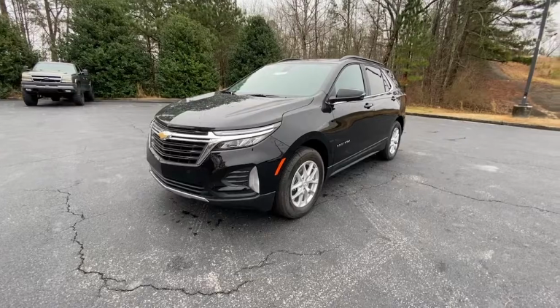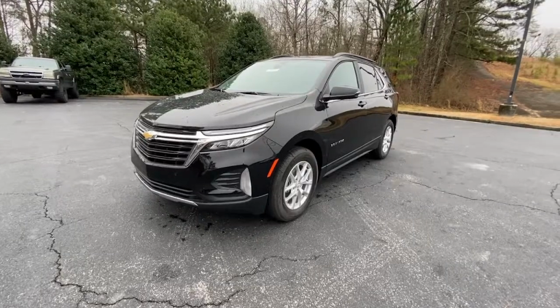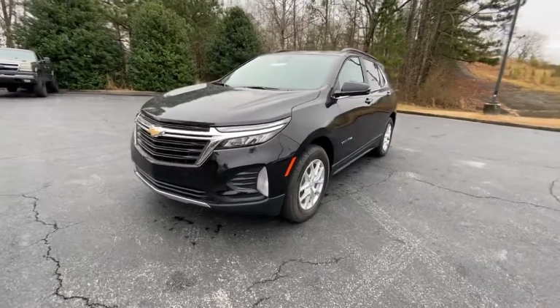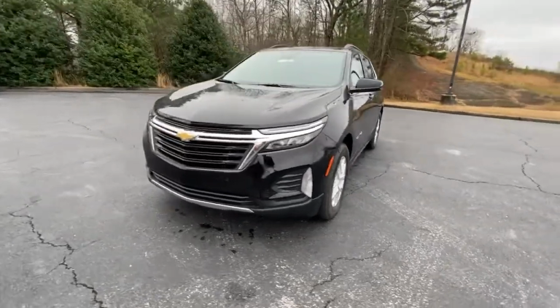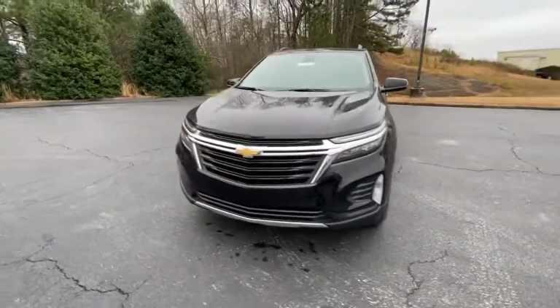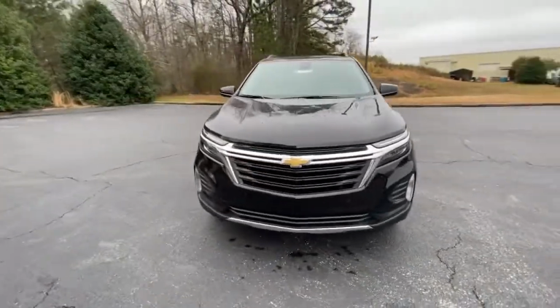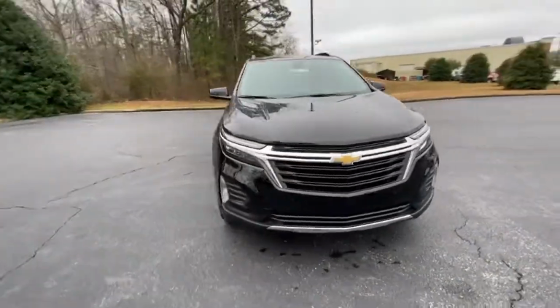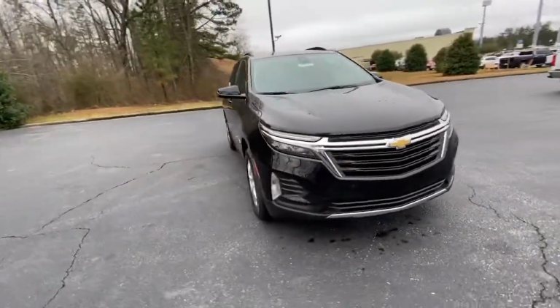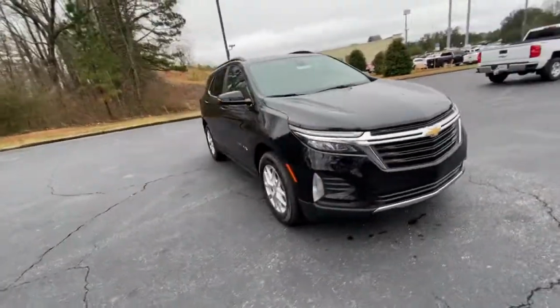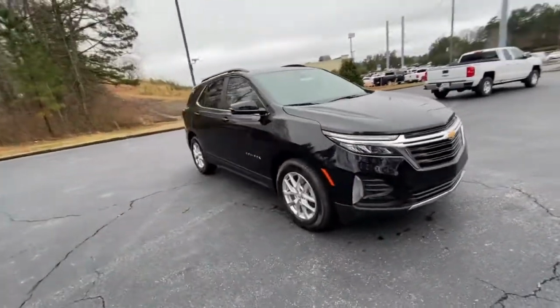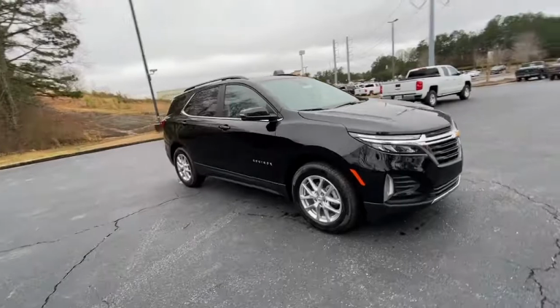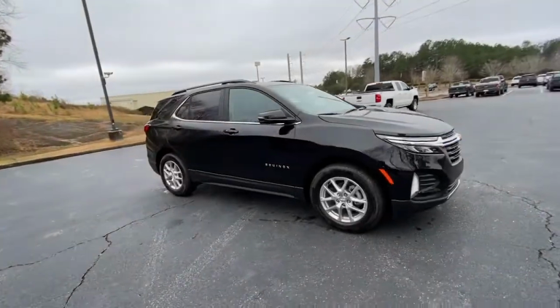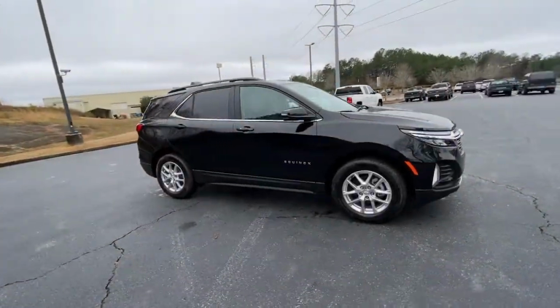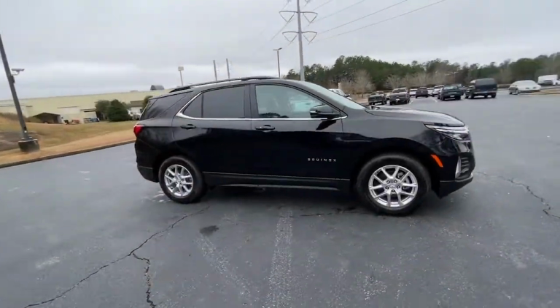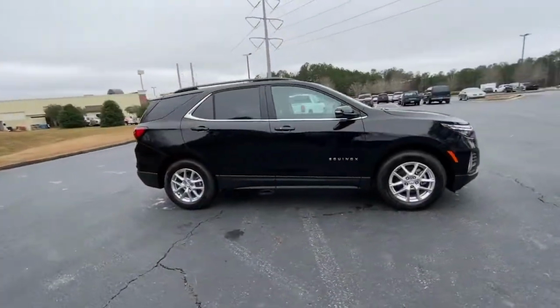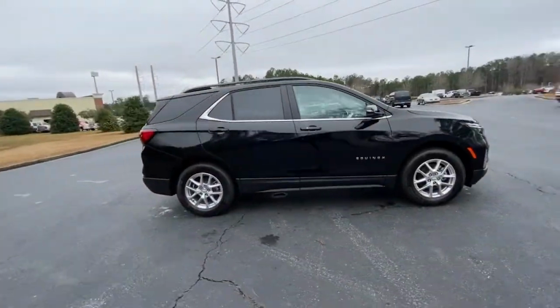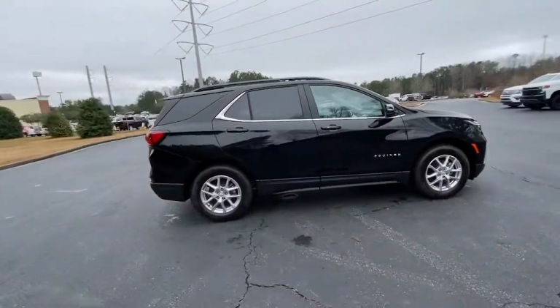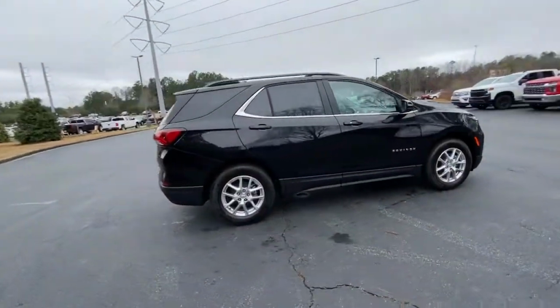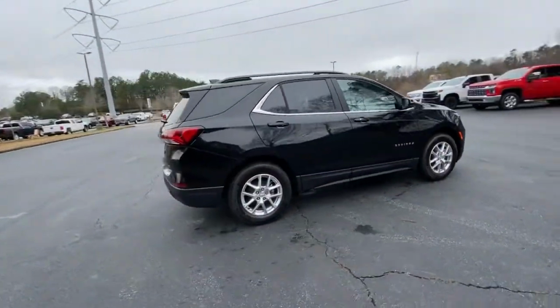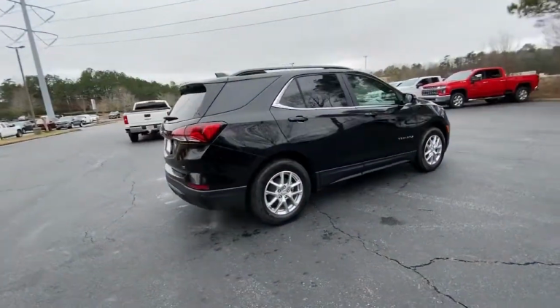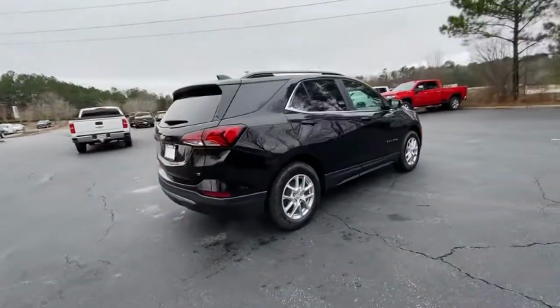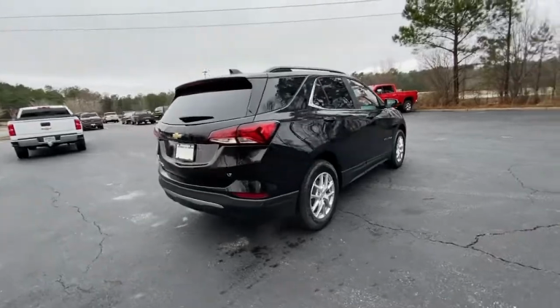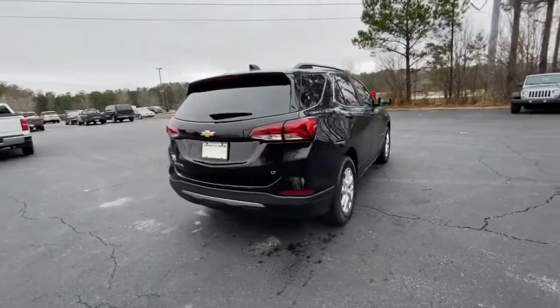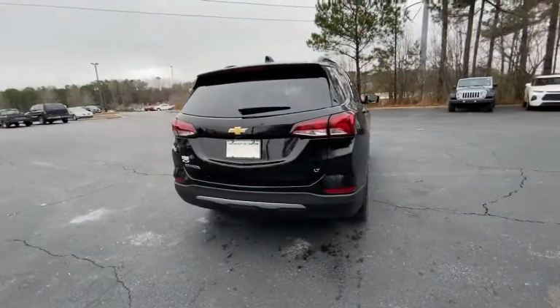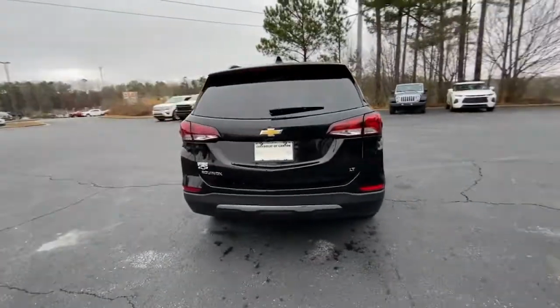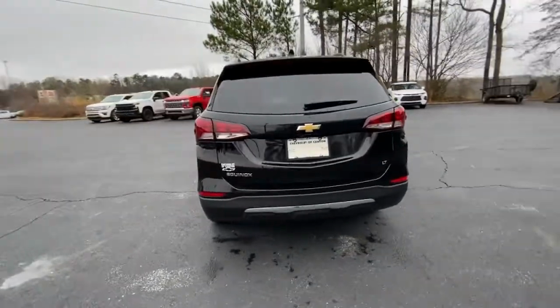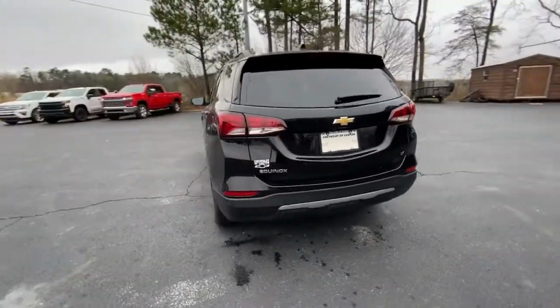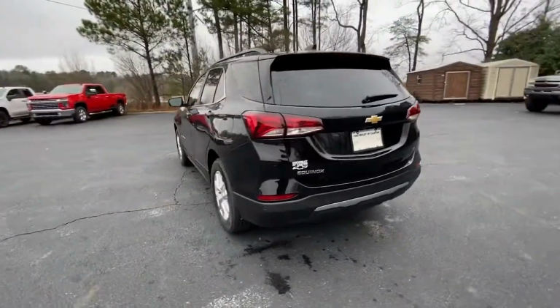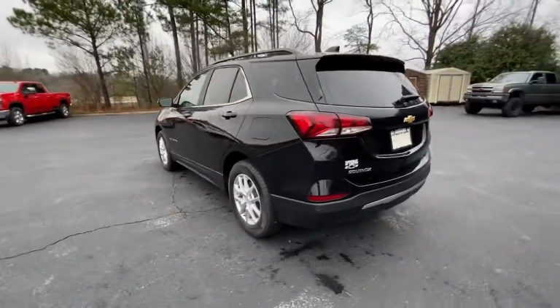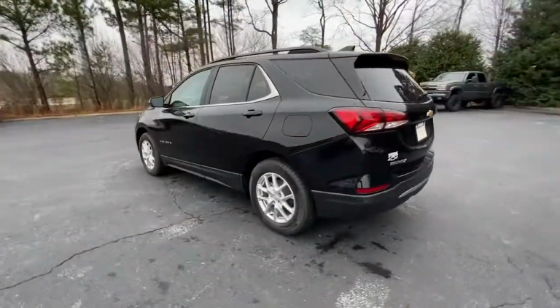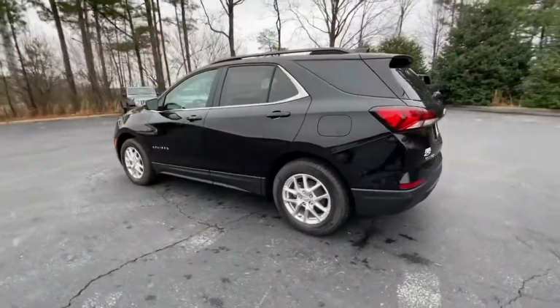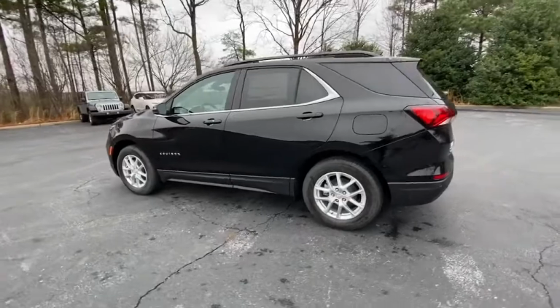Get acquainted with the 2022 Chevrolet Equinox — the small SUV with a big spirit of adventure. Passenger-friendly, loaded with safety features, and great for hauling cargo. It's an ideal family car.